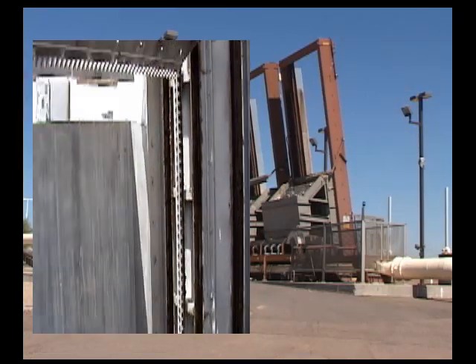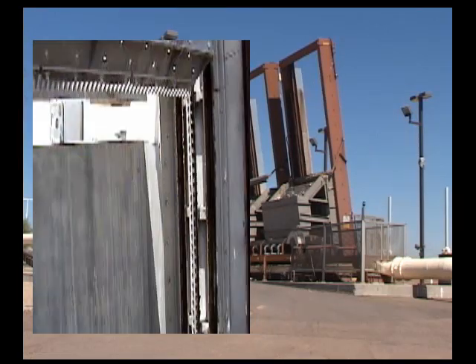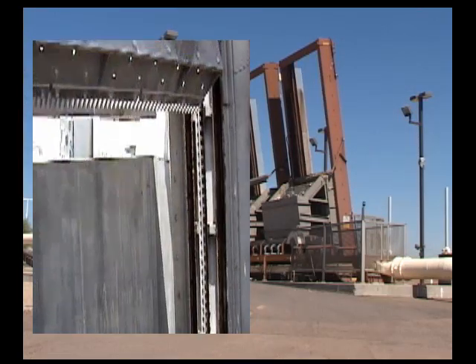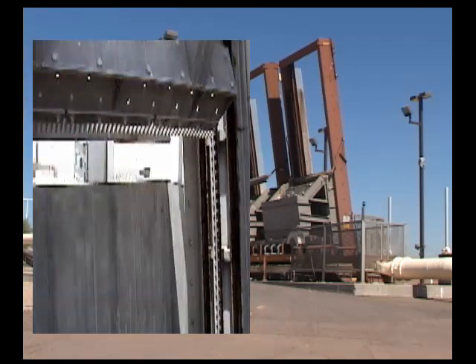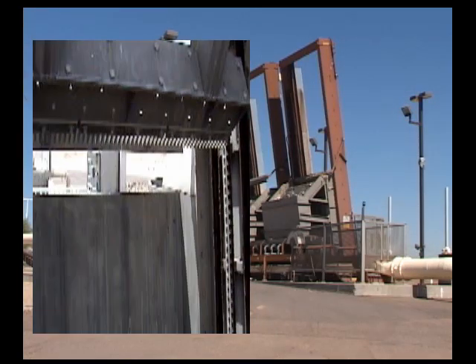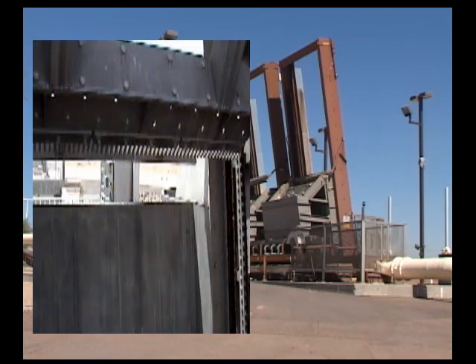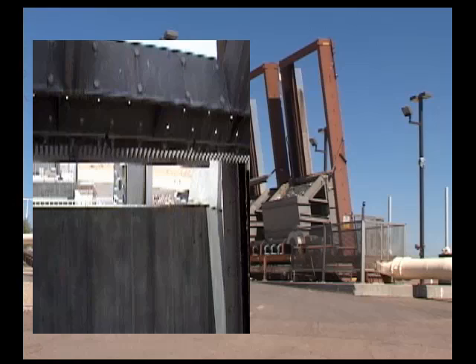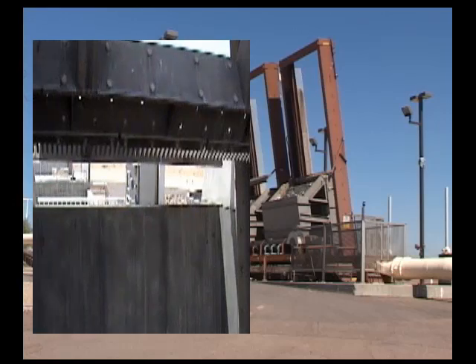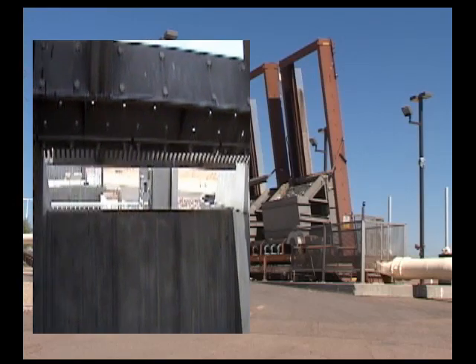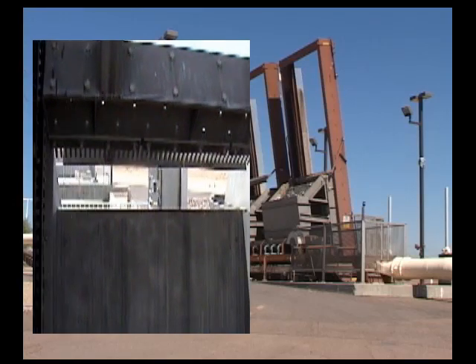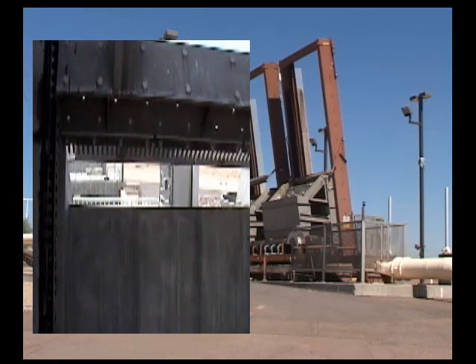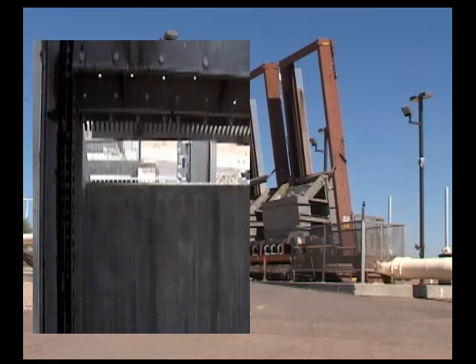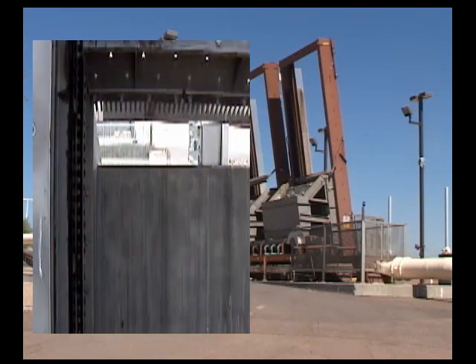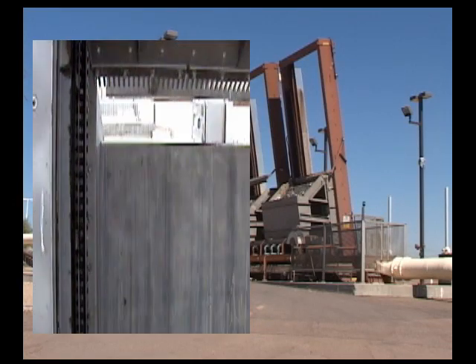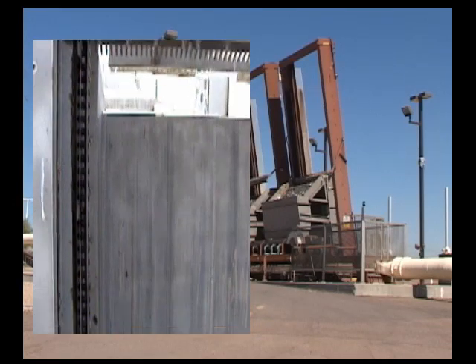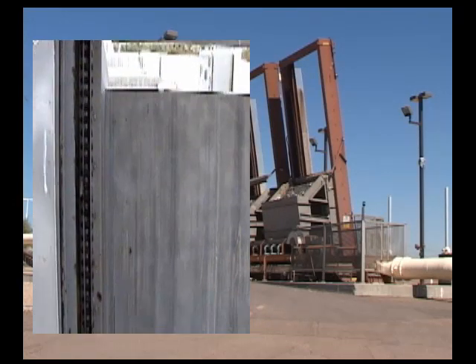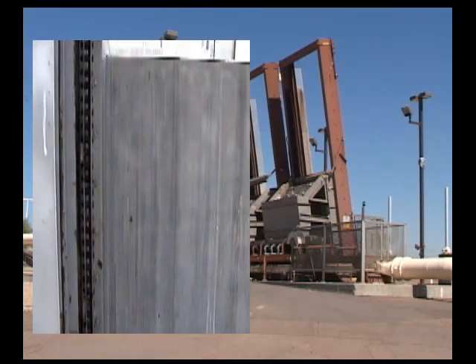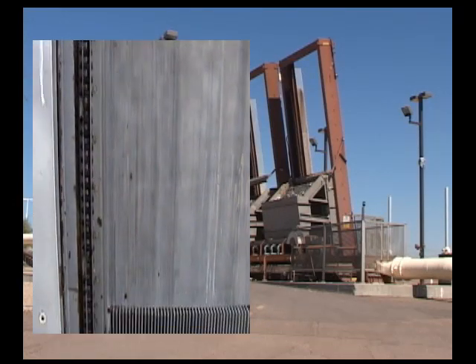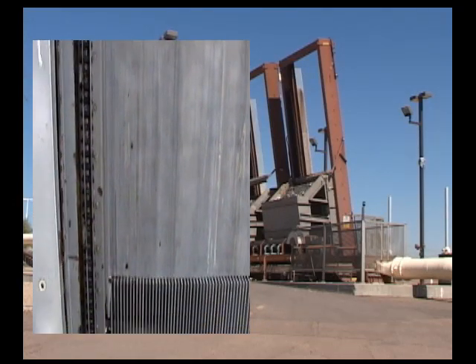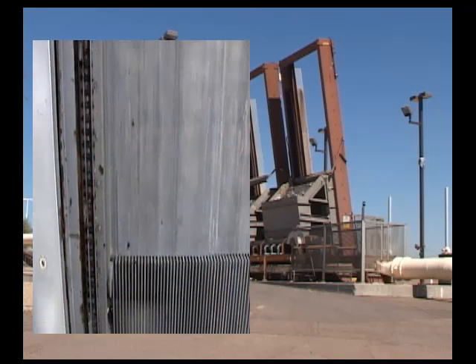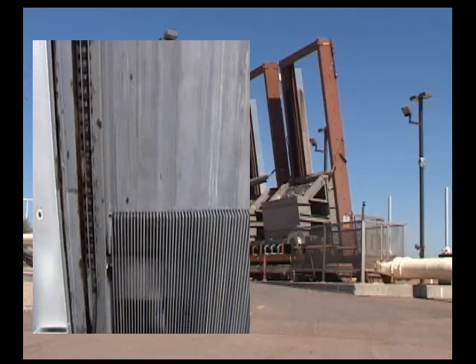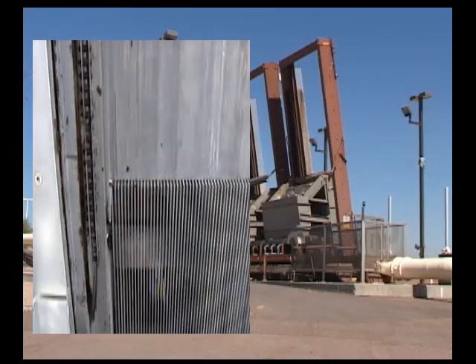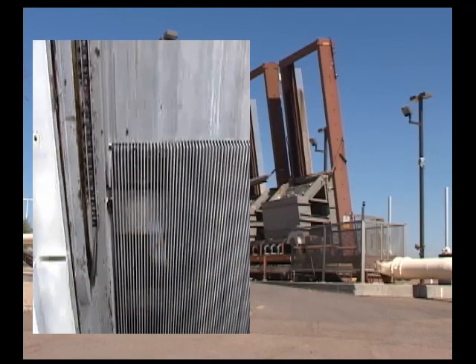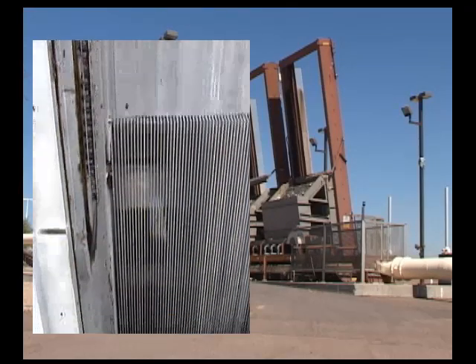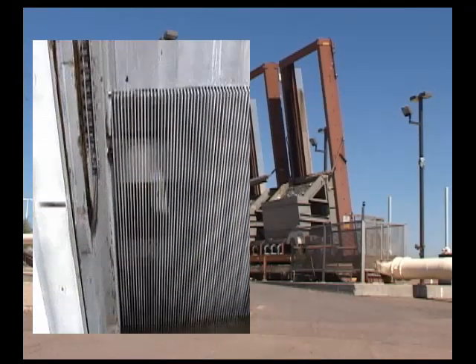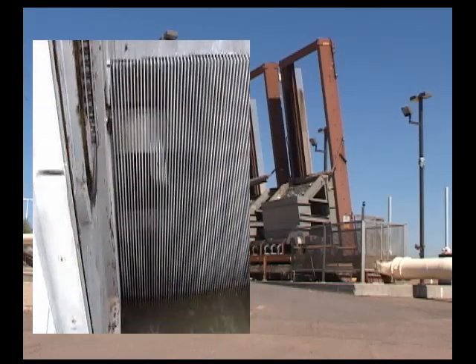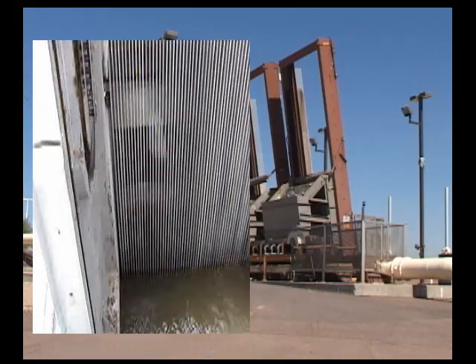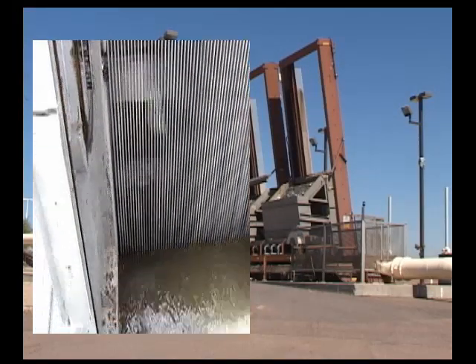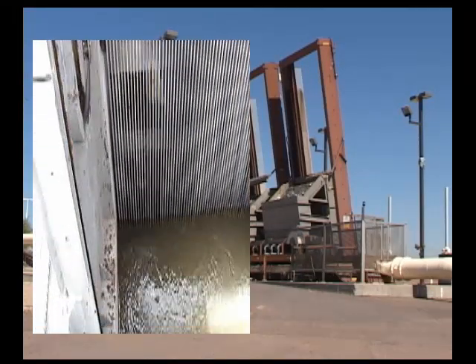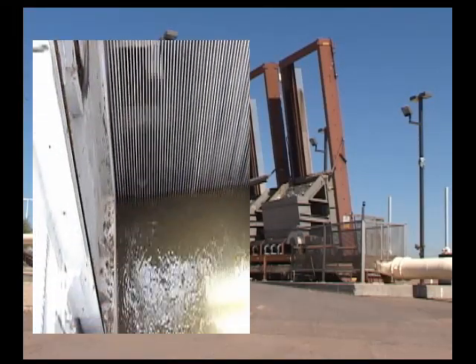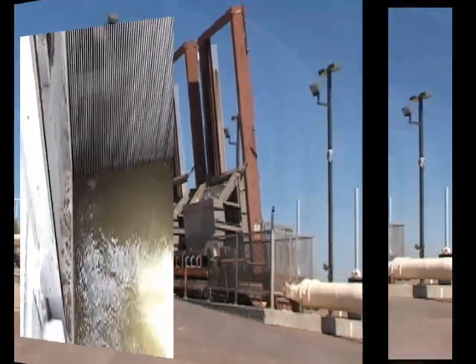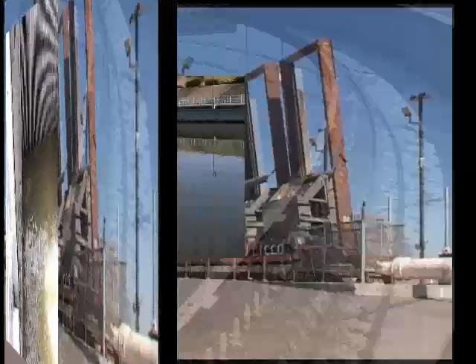Once the water passes the bar screens, sand and gravel are still present. This will damage plant equipment and pipes. This is generally done with a clarifier shaped rectangular or round.